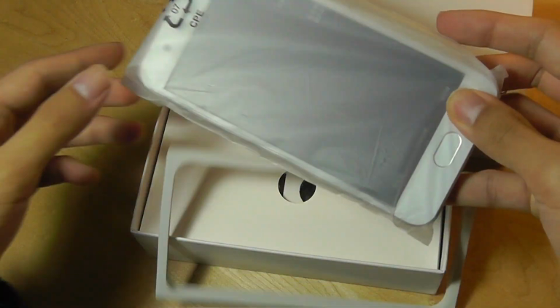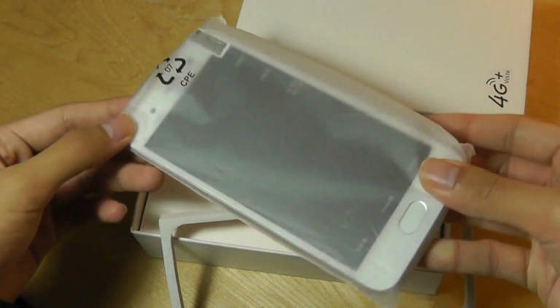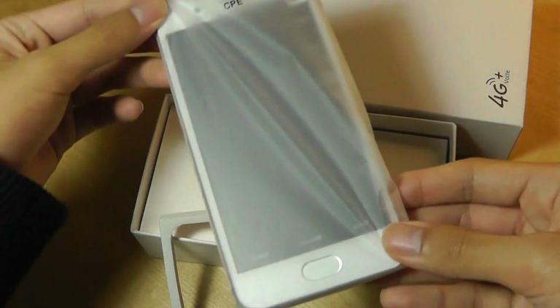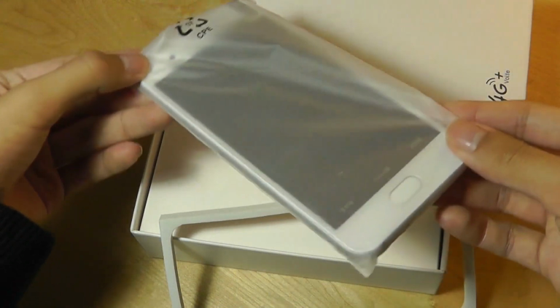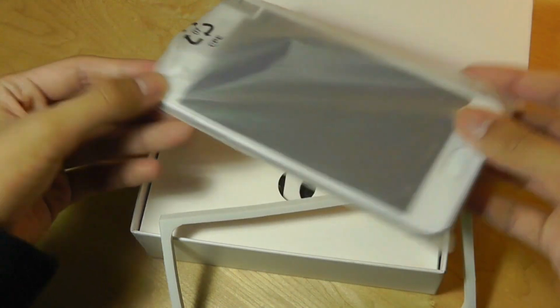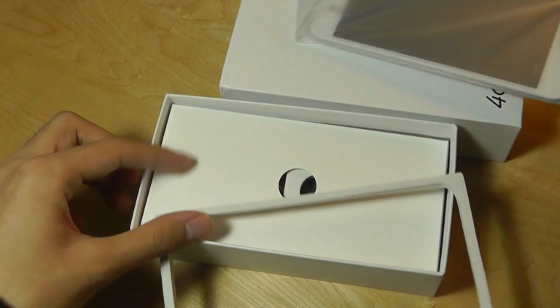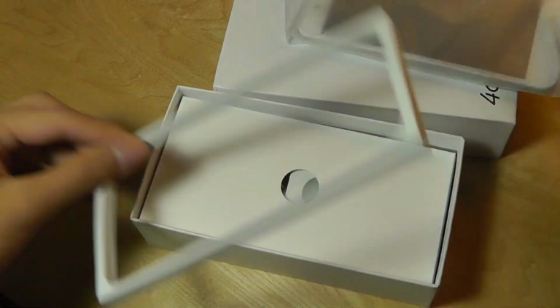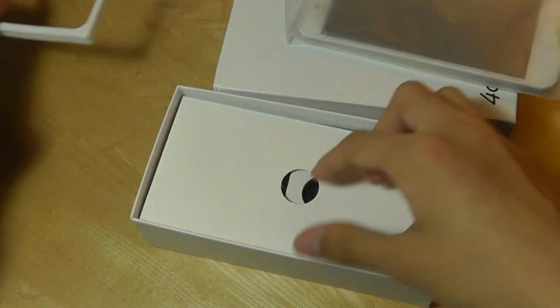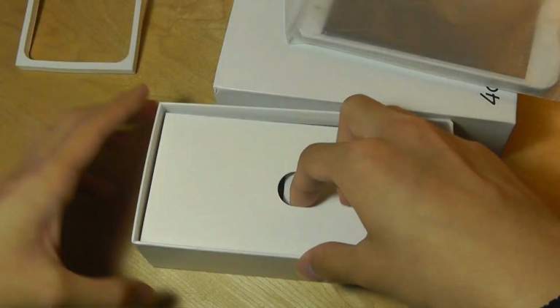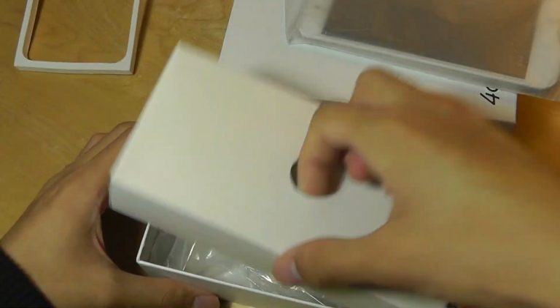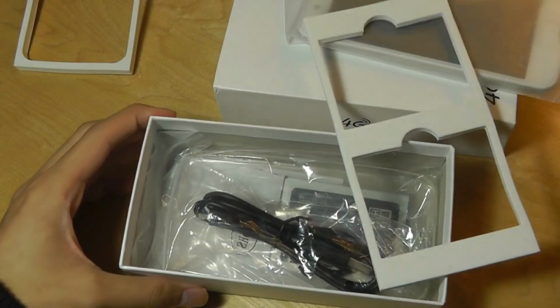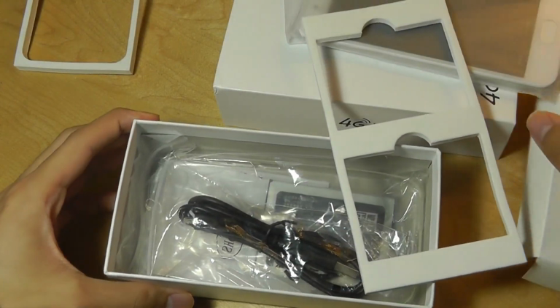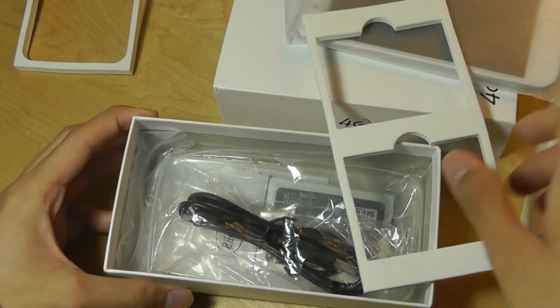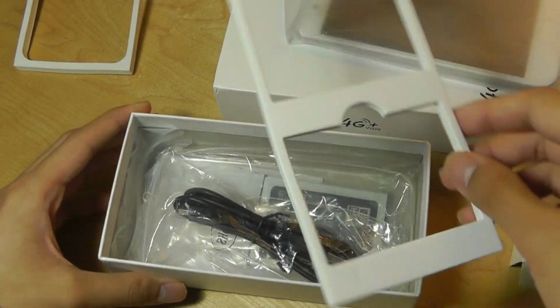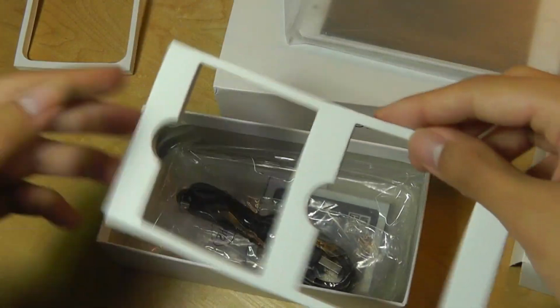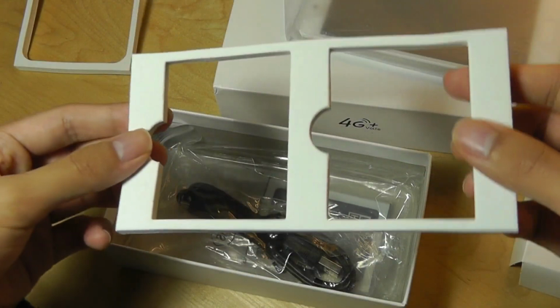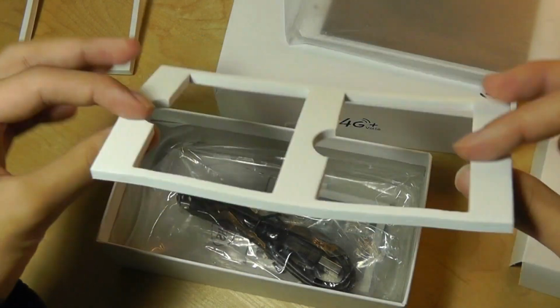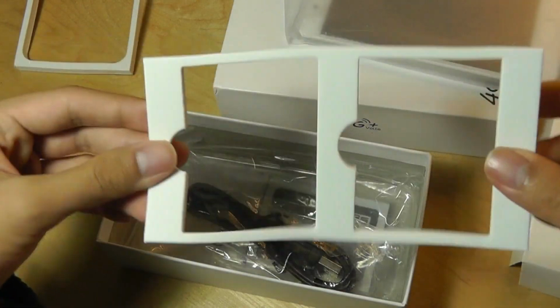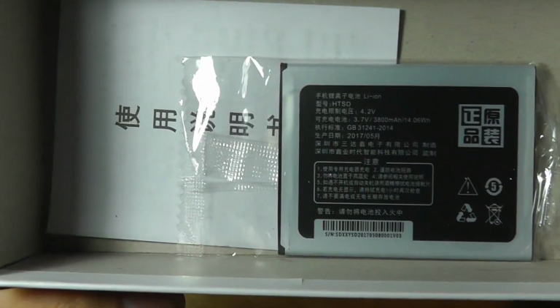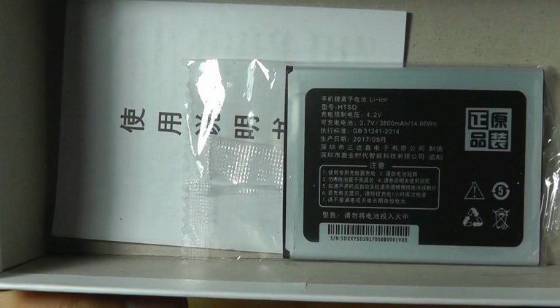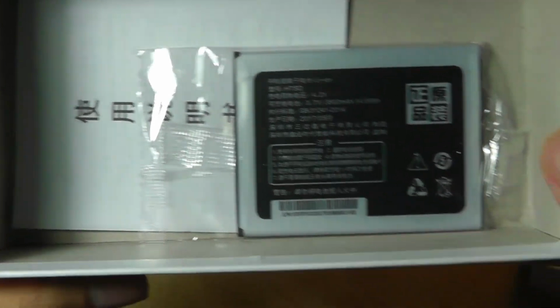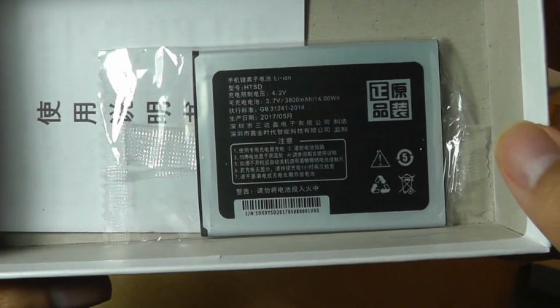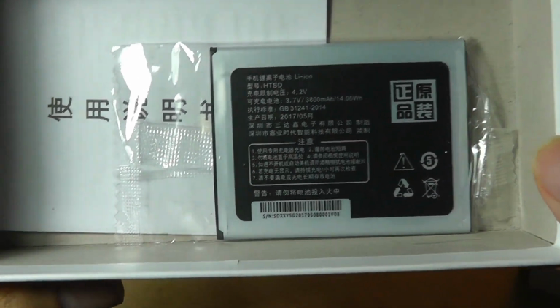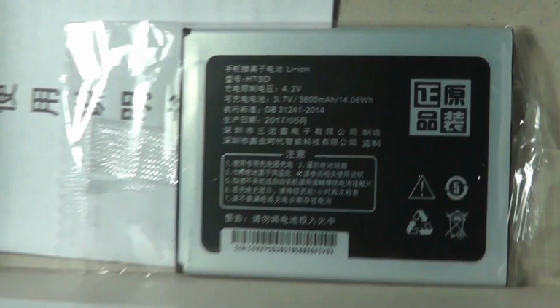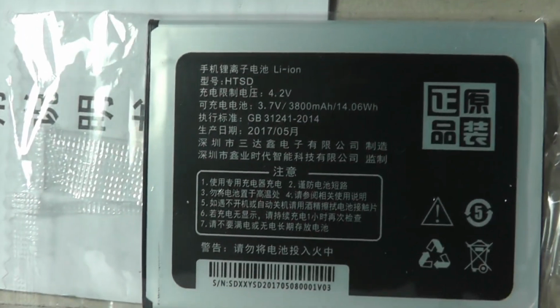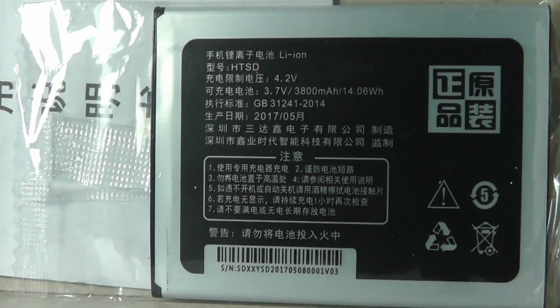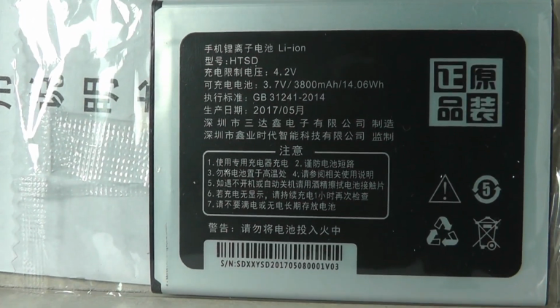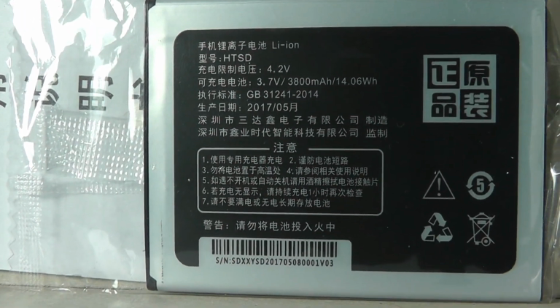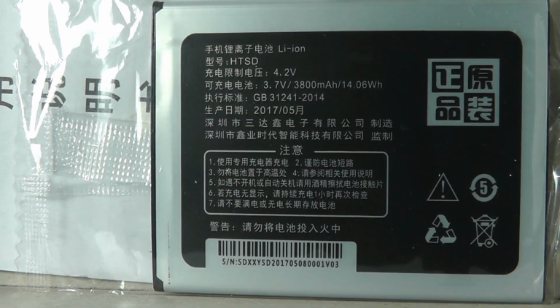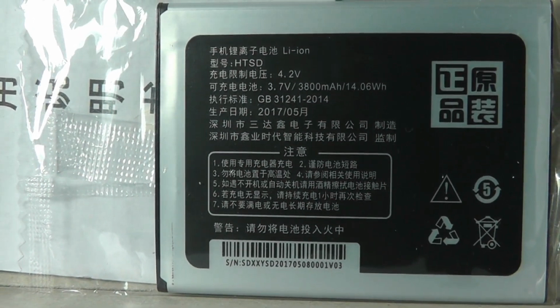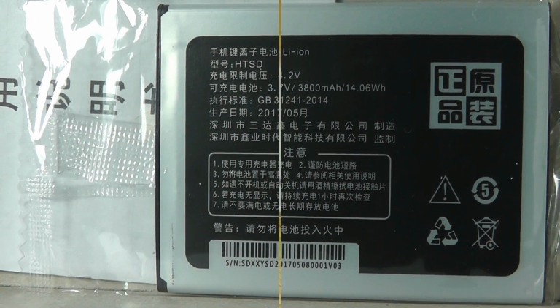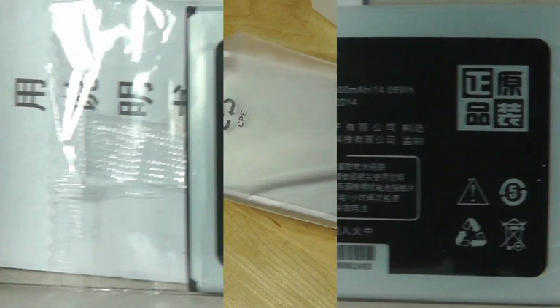We have the phone on top and underneath it looks like we have two battery holders. It's sealed in this very interesting wrapper. It says it's a 3,800 mAh capacity.